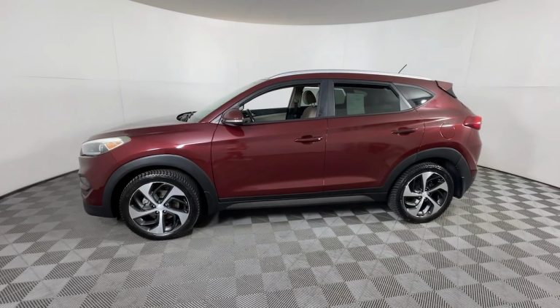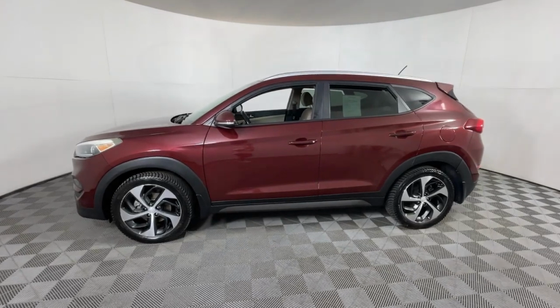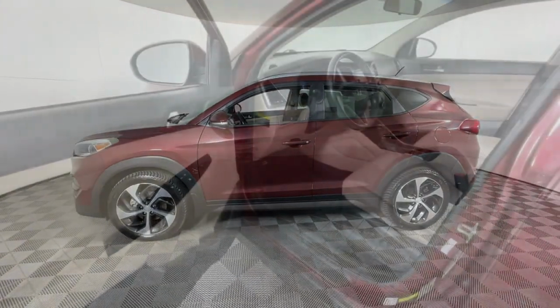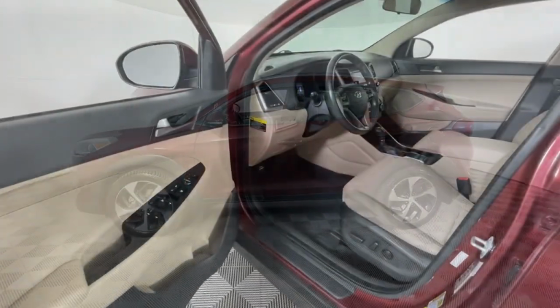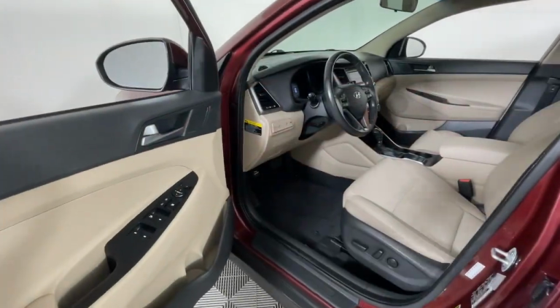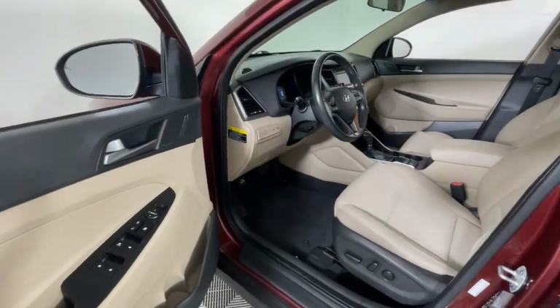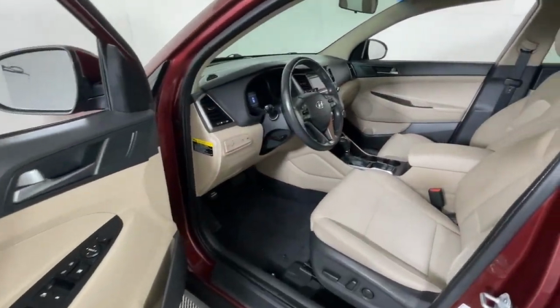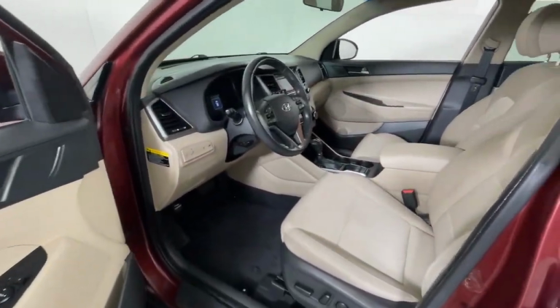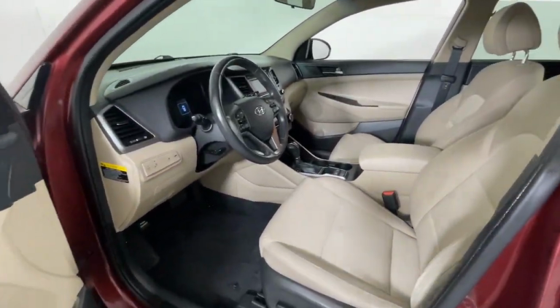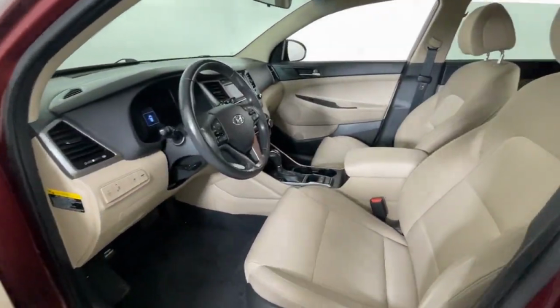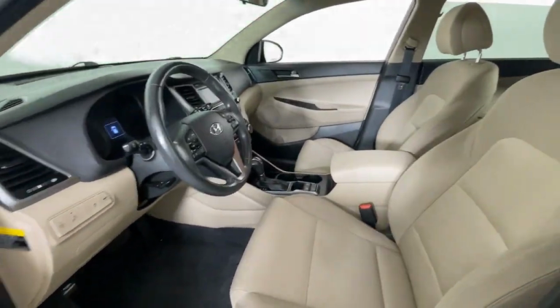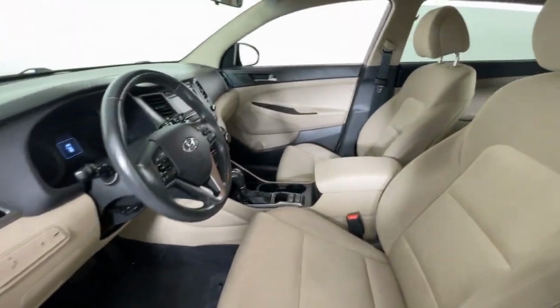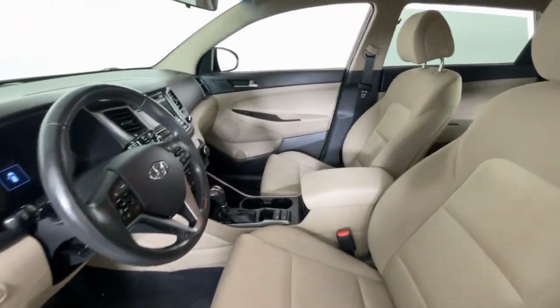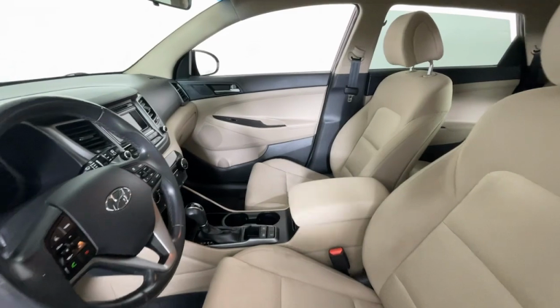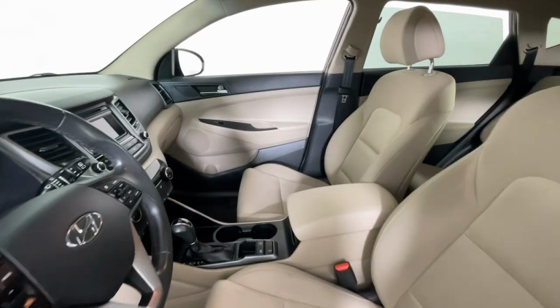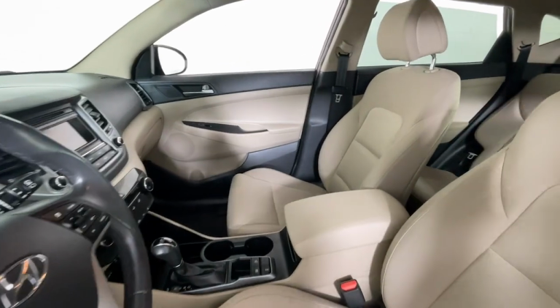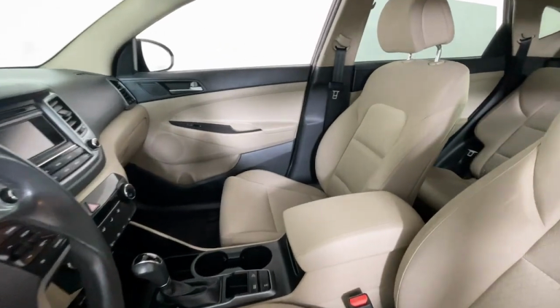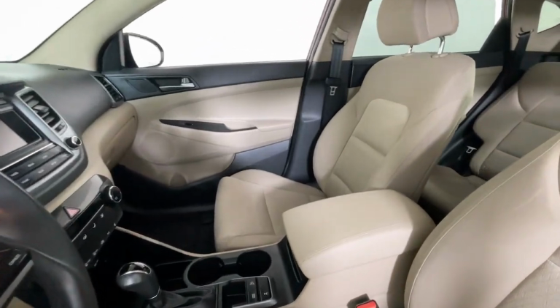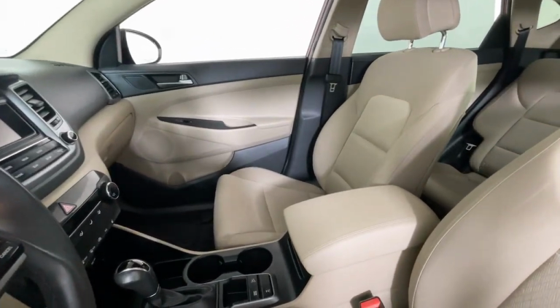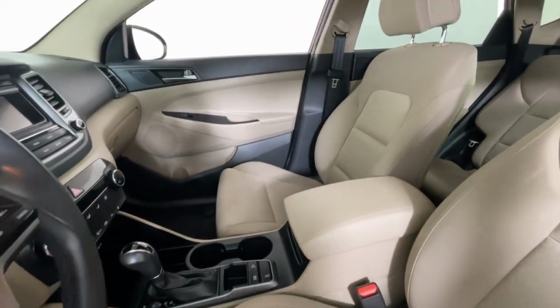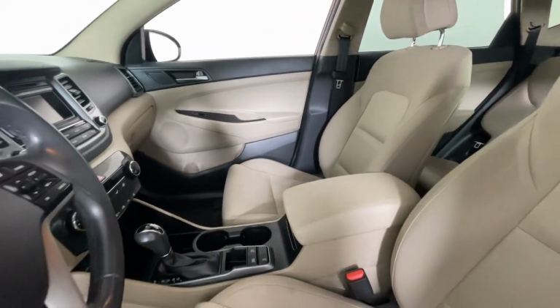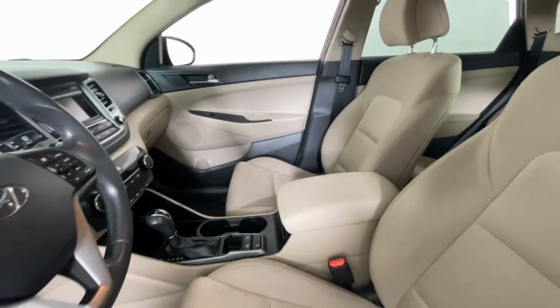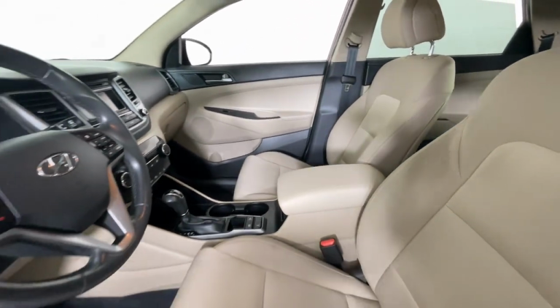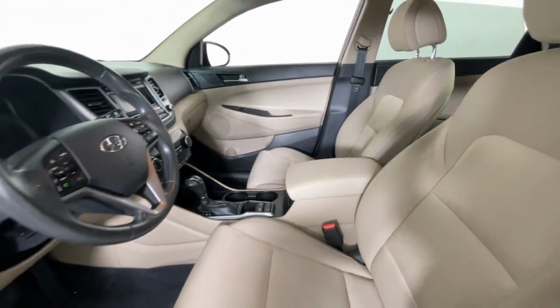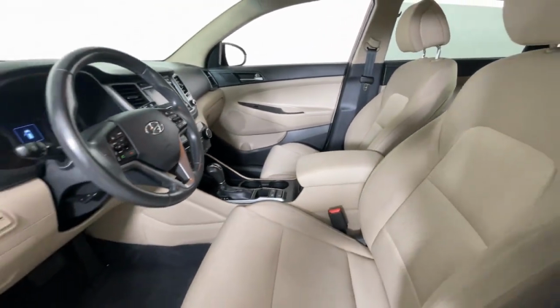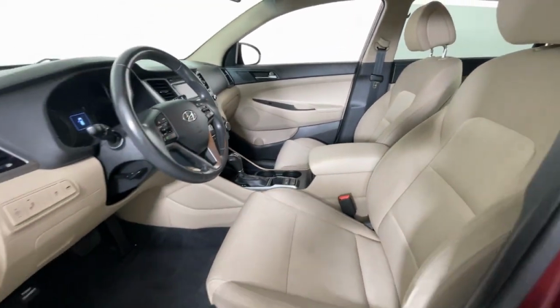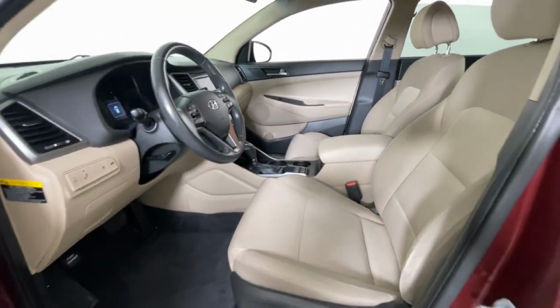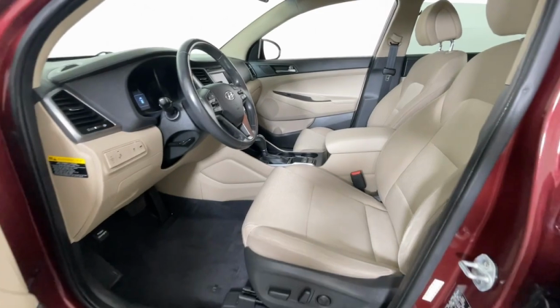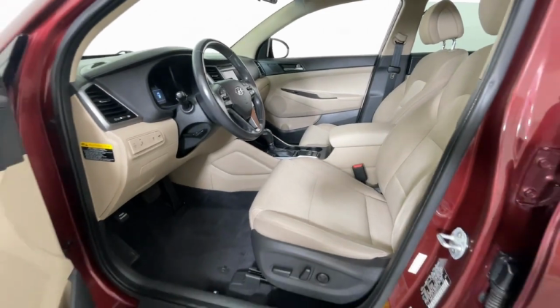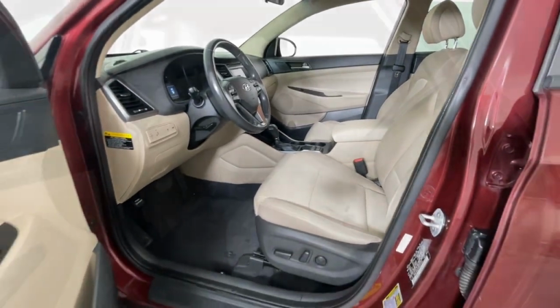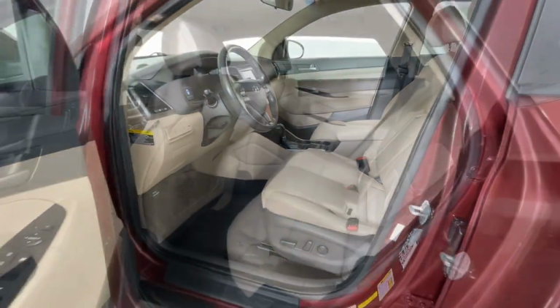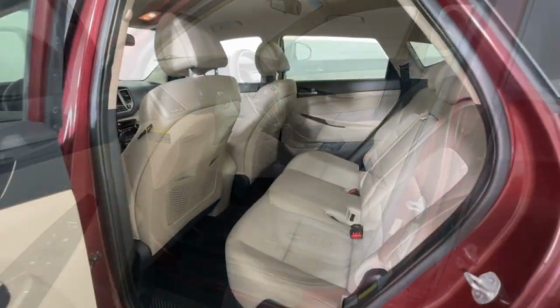Hands-free liftgate, all-wheel drive, keyless entry, heated mirrors, power liftgate, satellite radio, fog lamps, backup camera, keyless start, aluminum wheels.